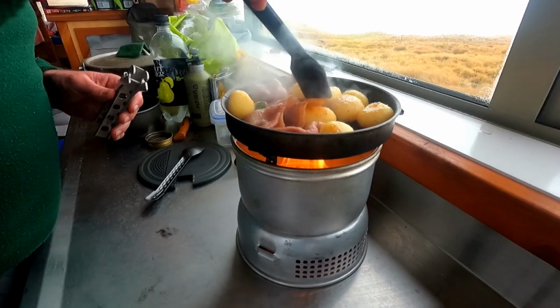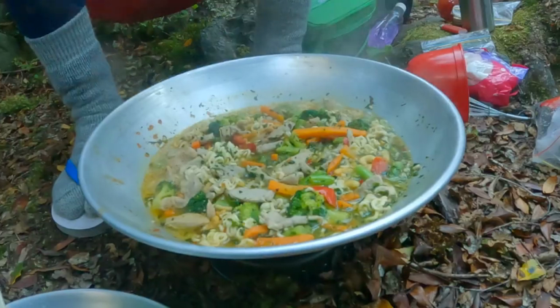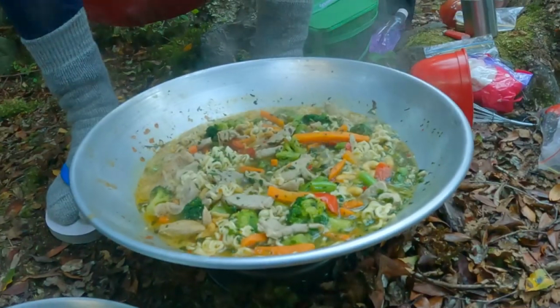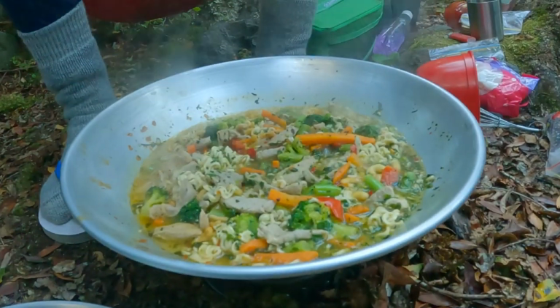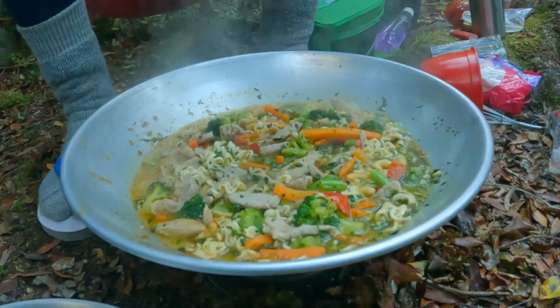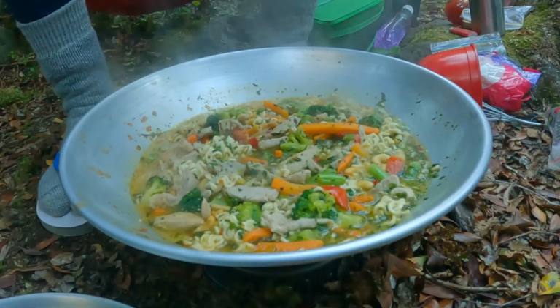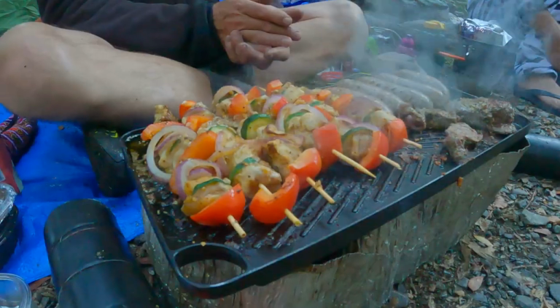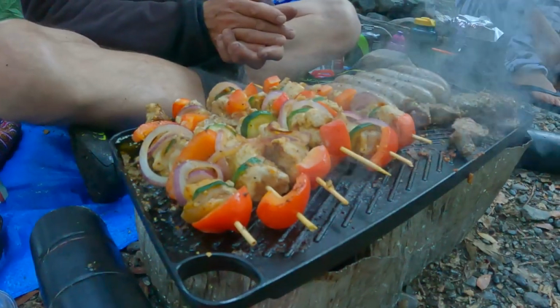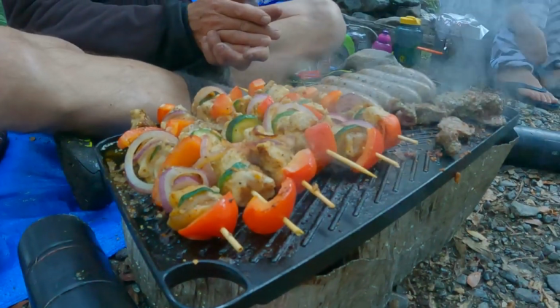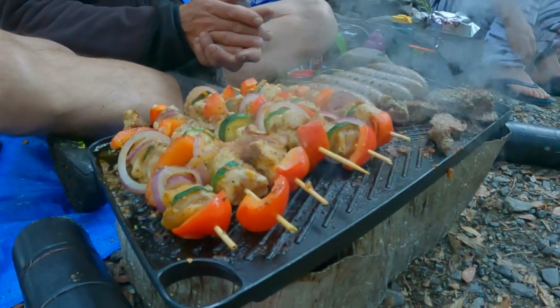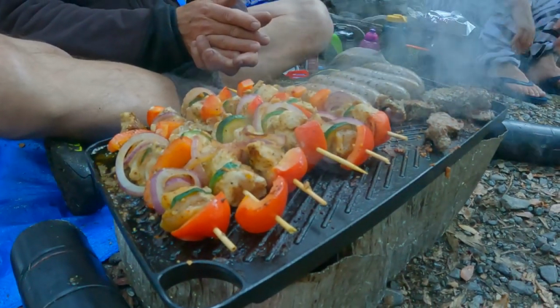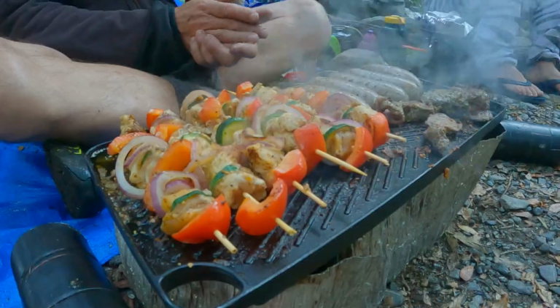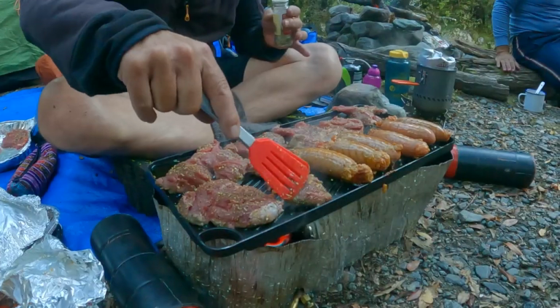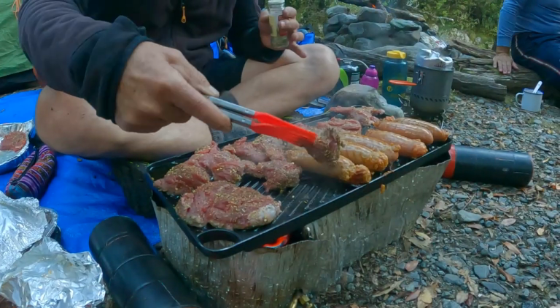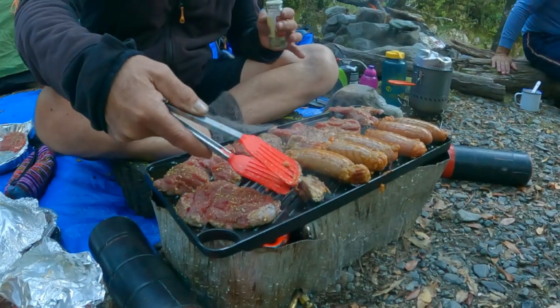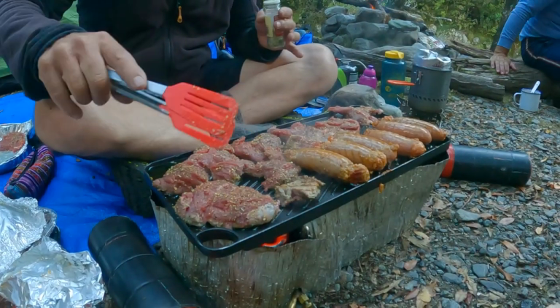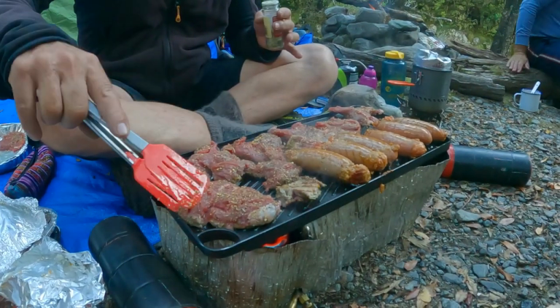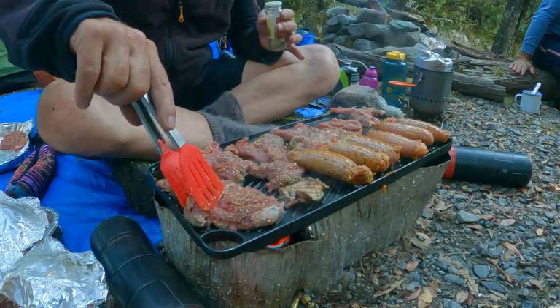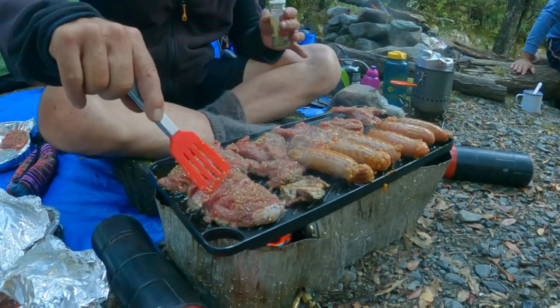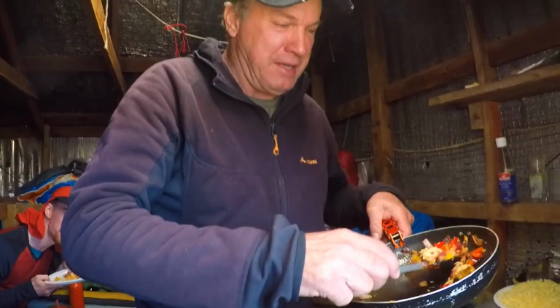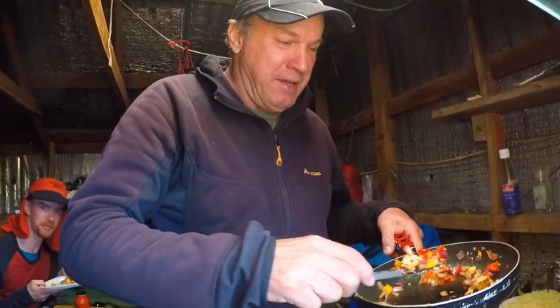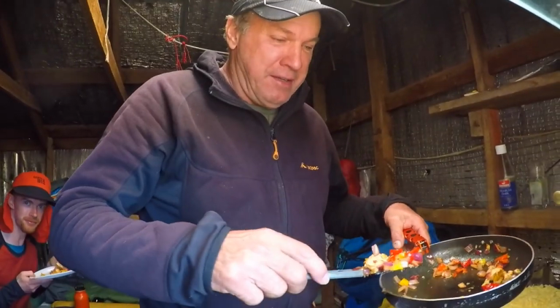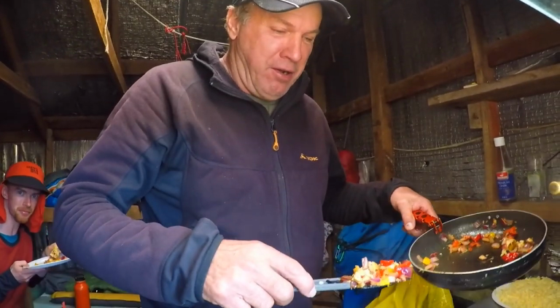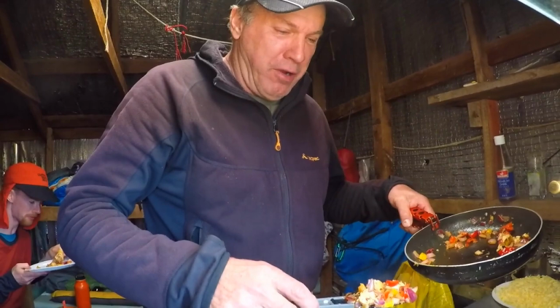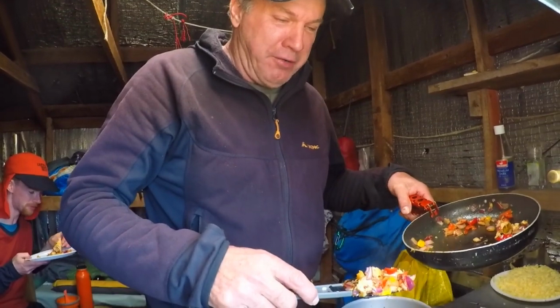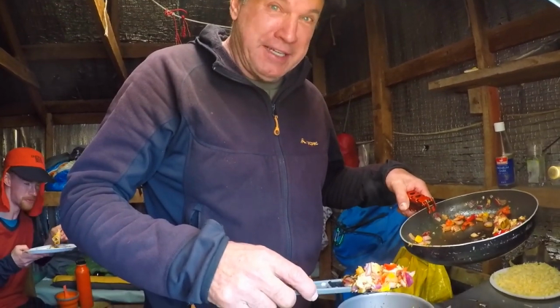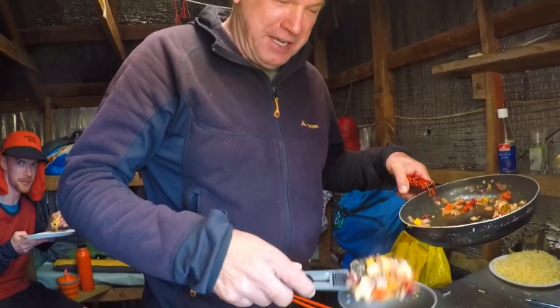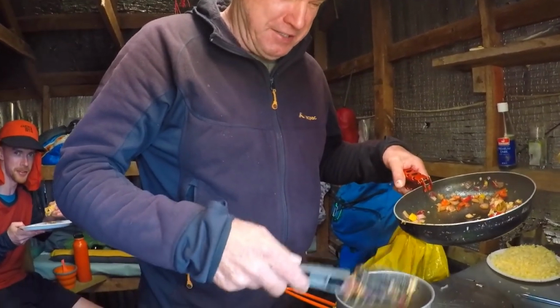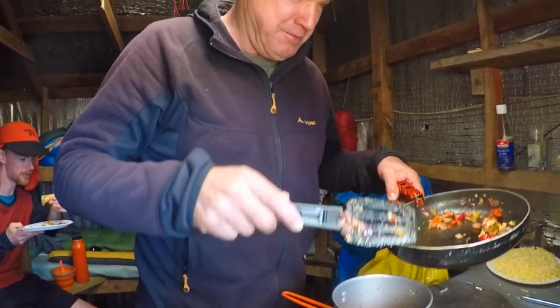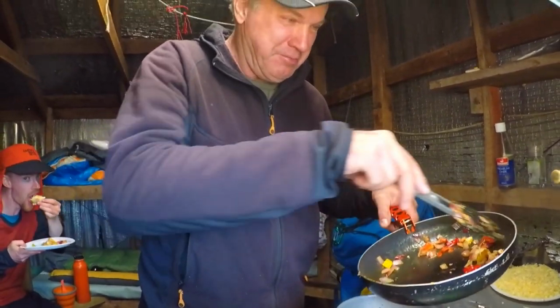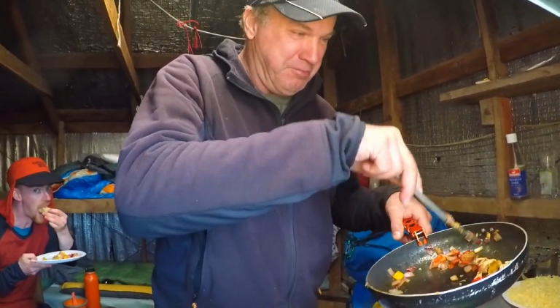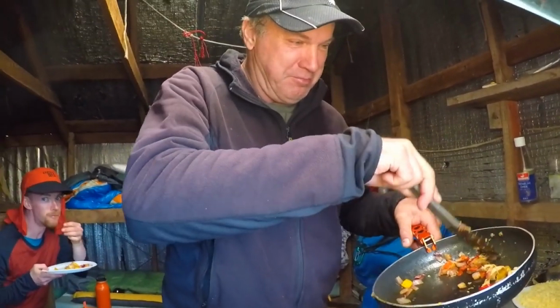Think about it — pancakes, frying pan pizza, cheese quesadillas, bacon and eggs, steak, egg and cheese burritos, kebabs — all delicious meals made significantly easier to conjure up with the help of the right cook kit.